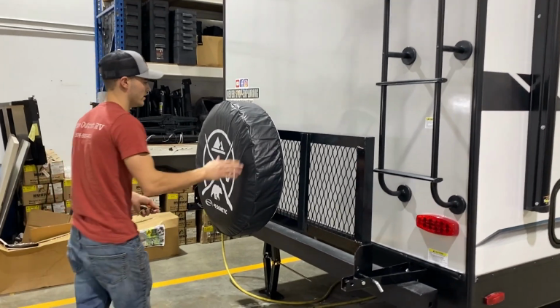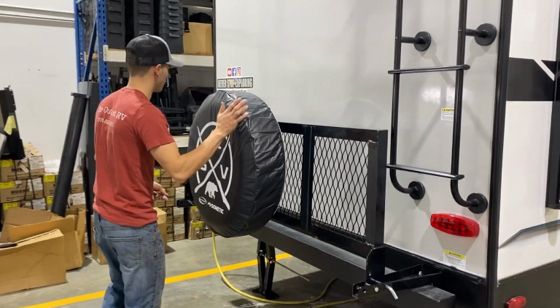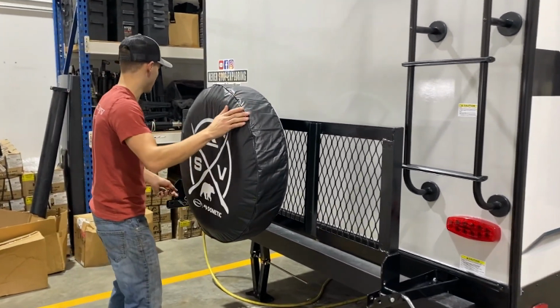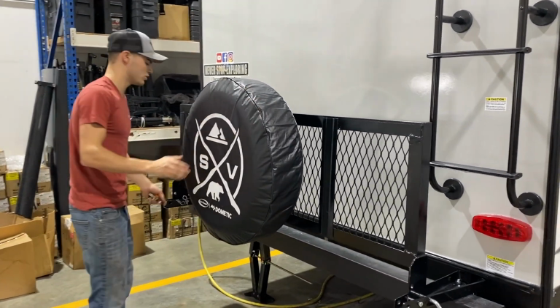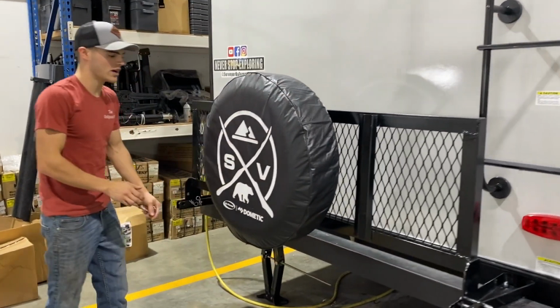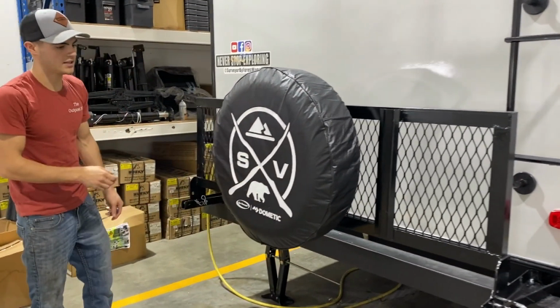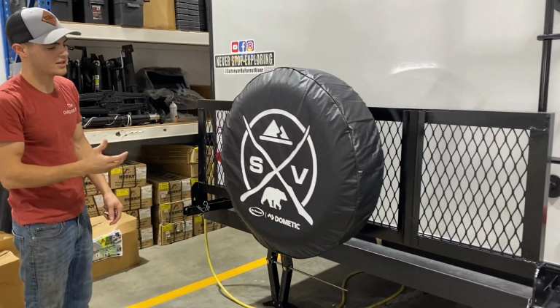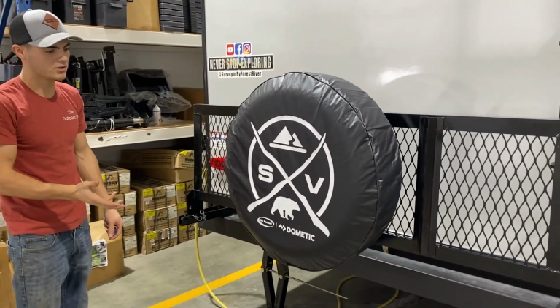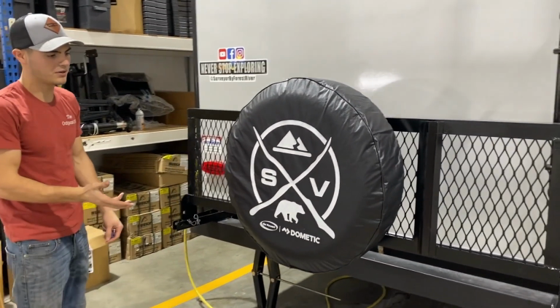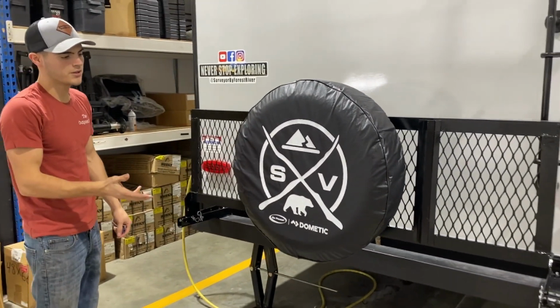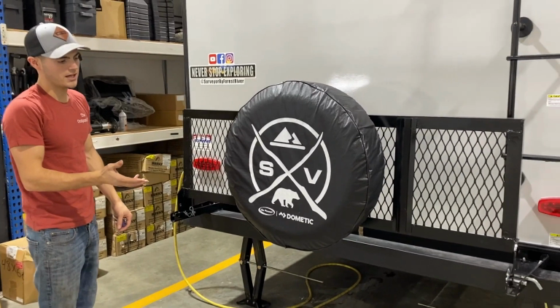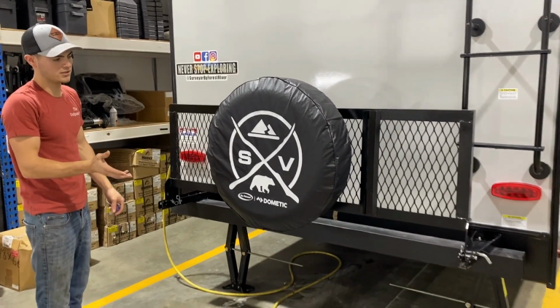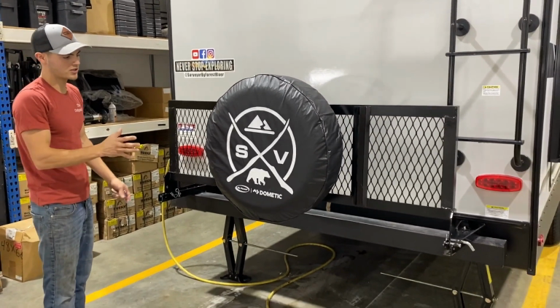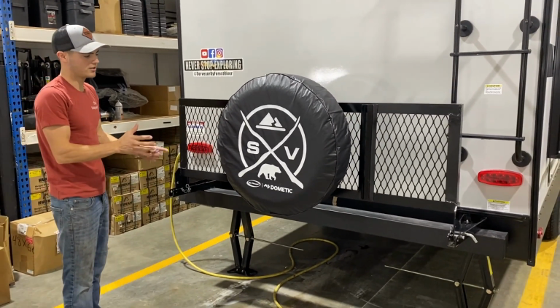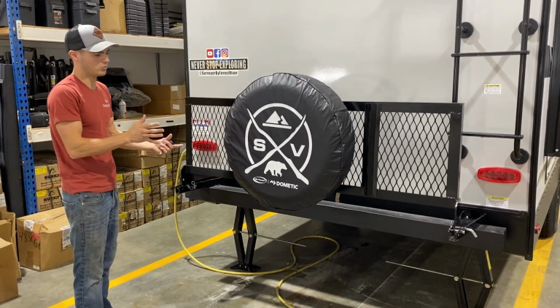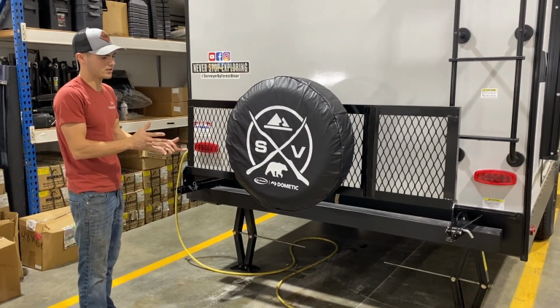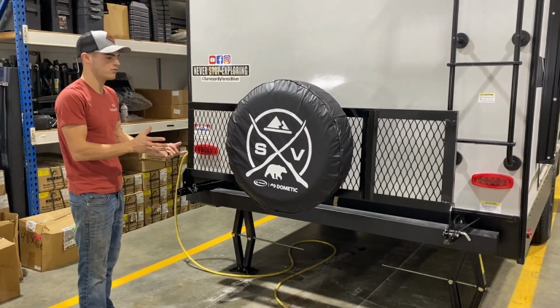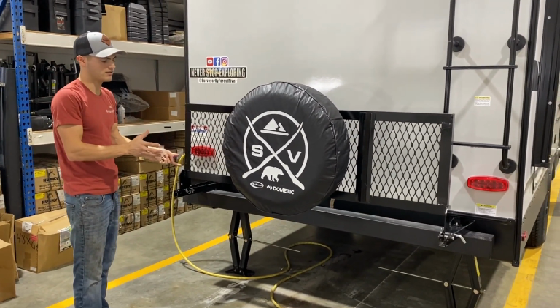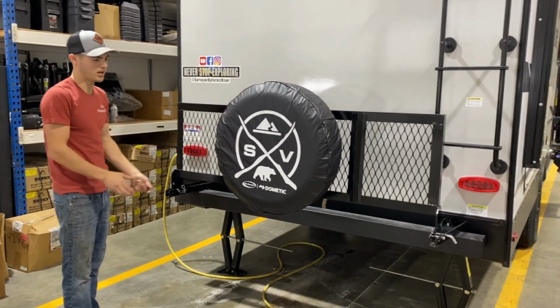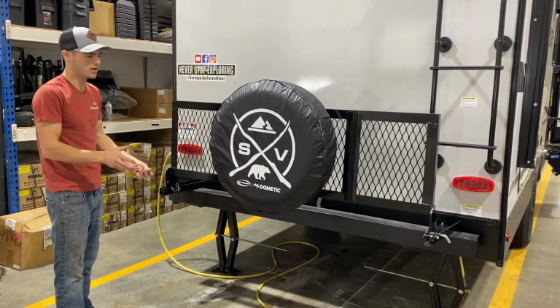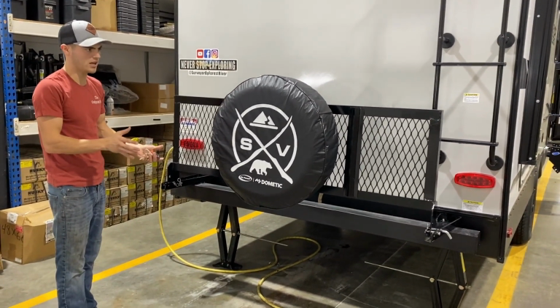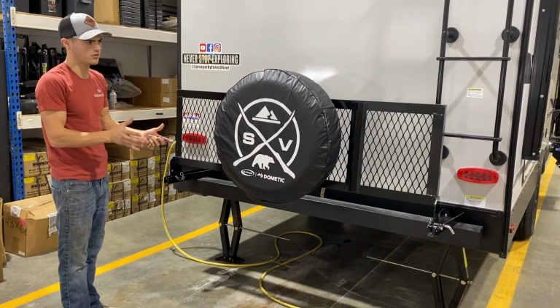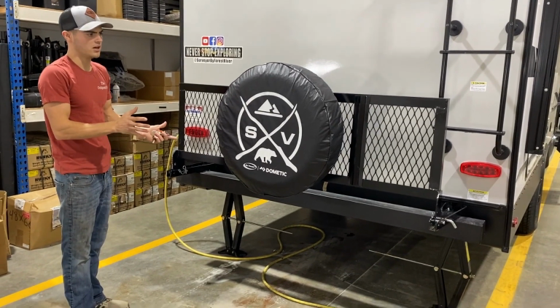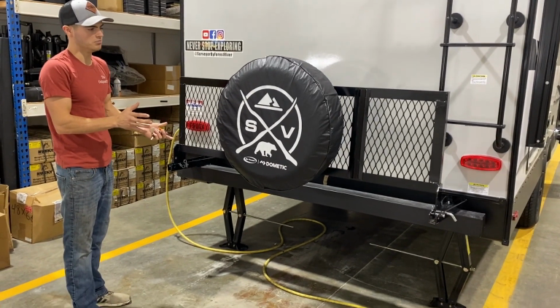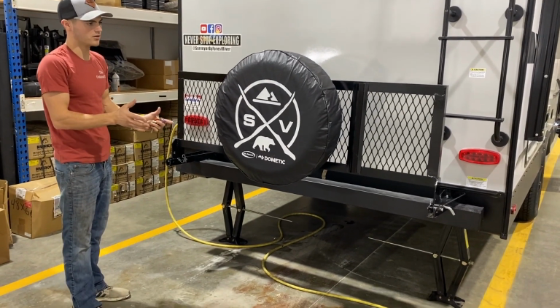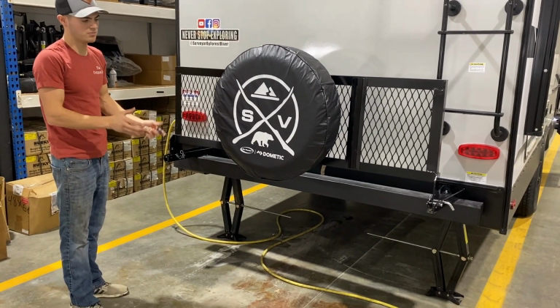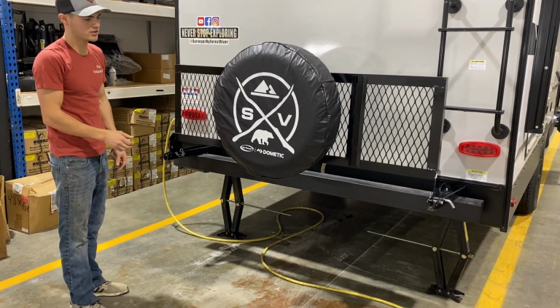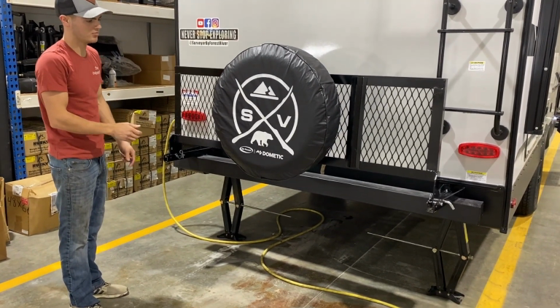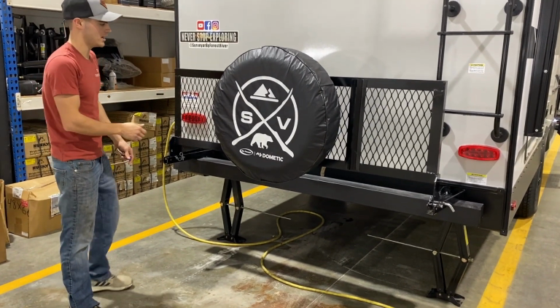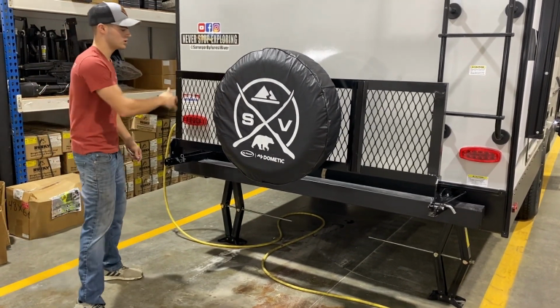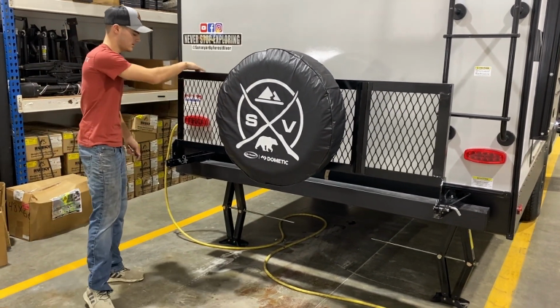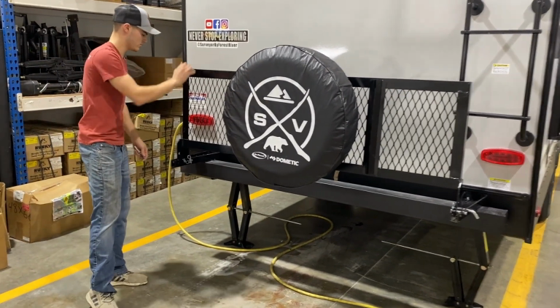And then for the back, the travel rack is rated at 200 pounds. And the spare tire weighs about 45 to 50 pounds, so you have about 150 pounds that you can add to the back here as well.